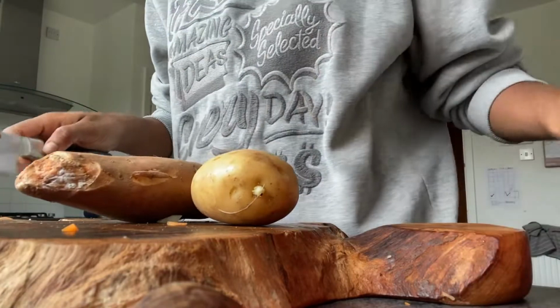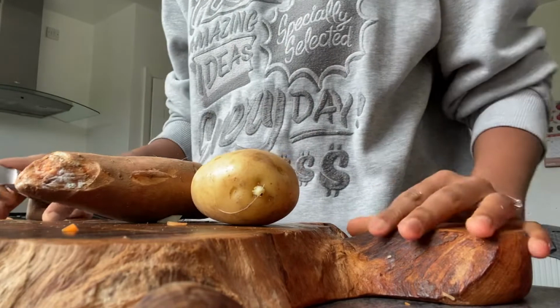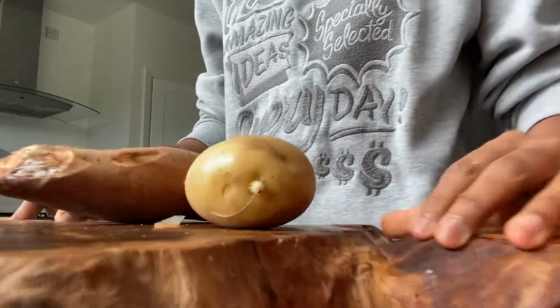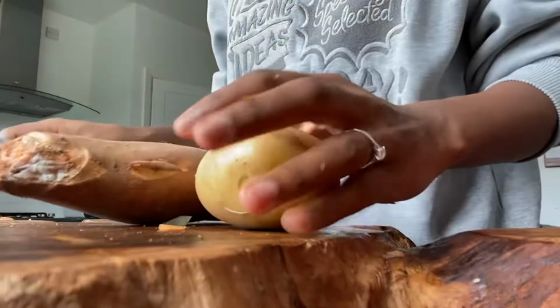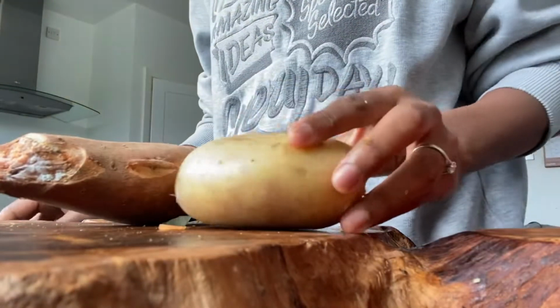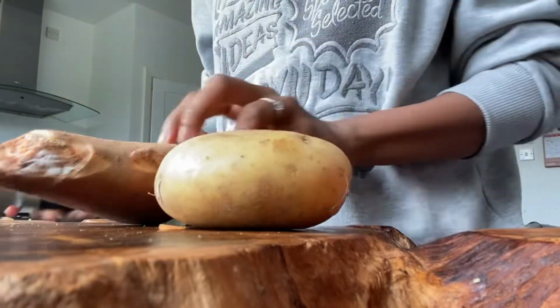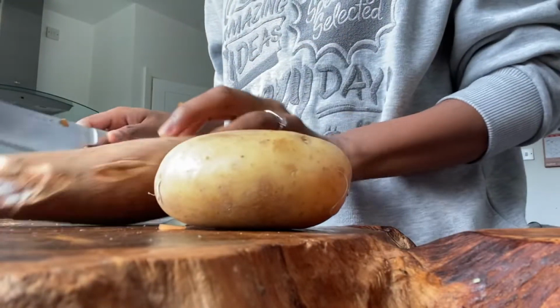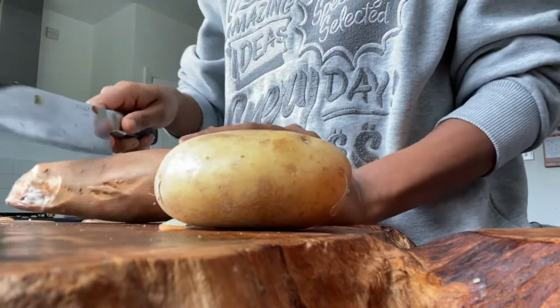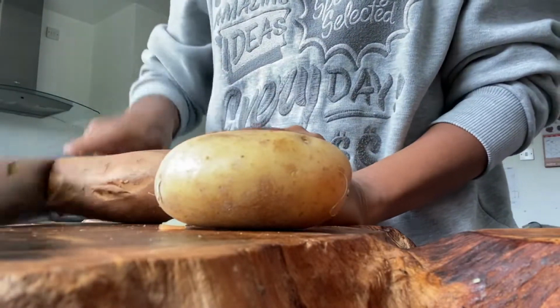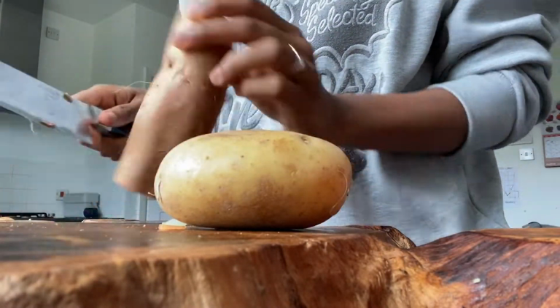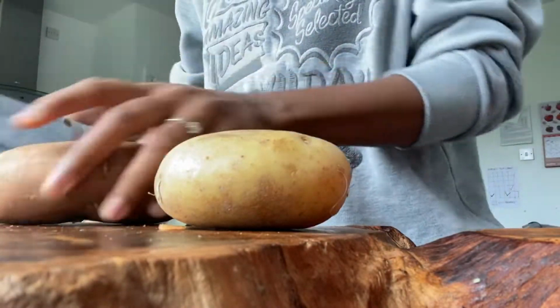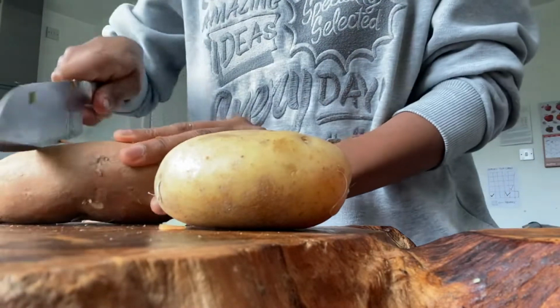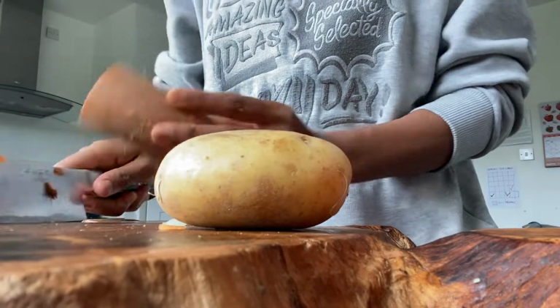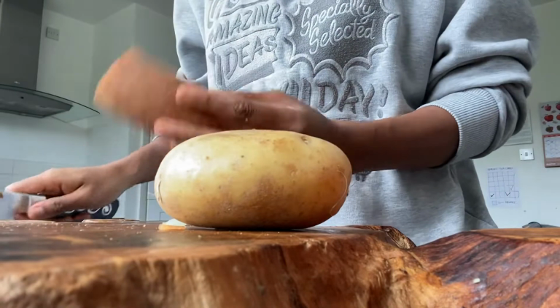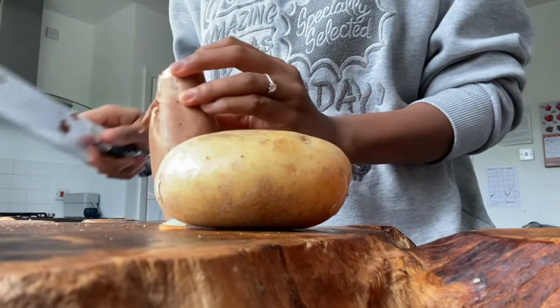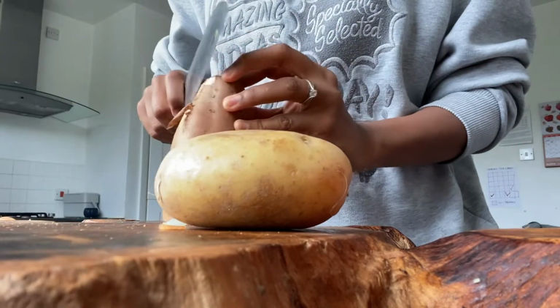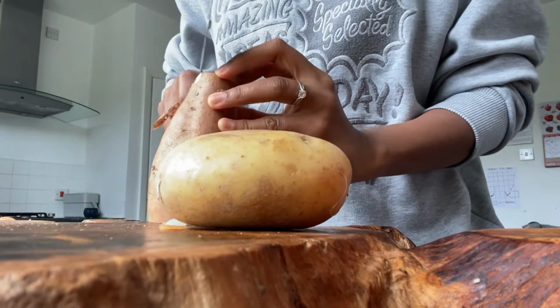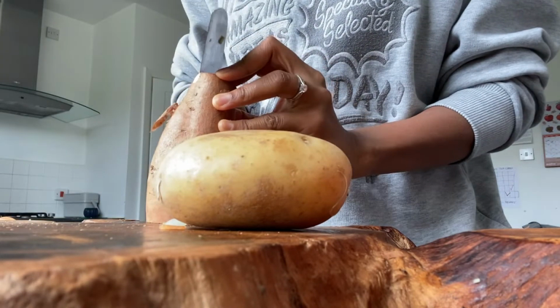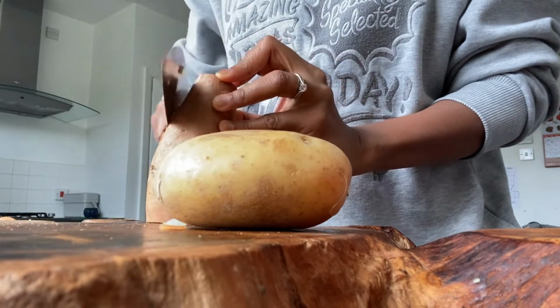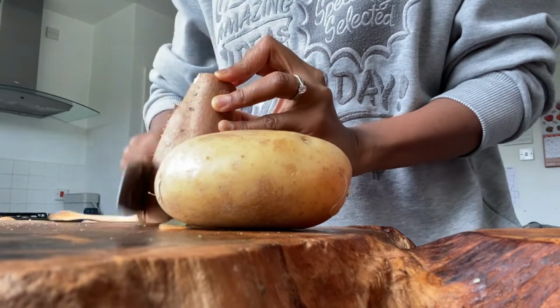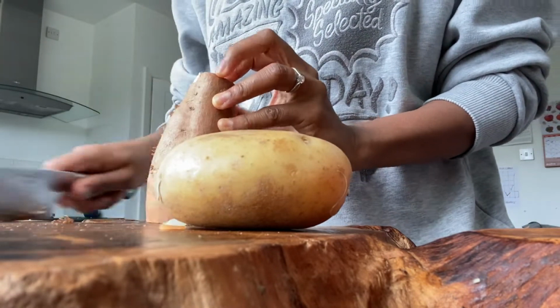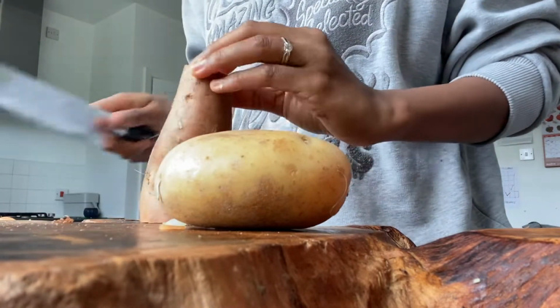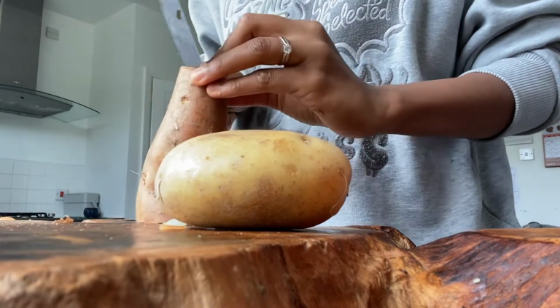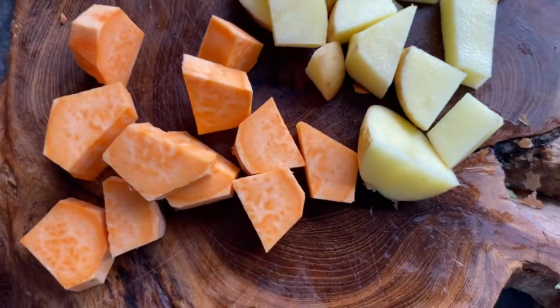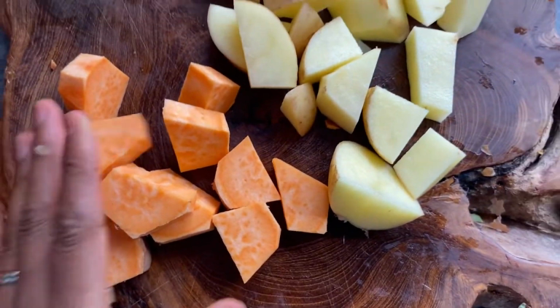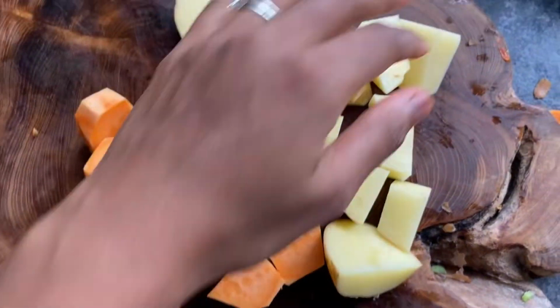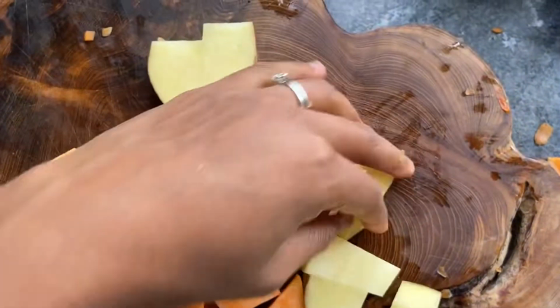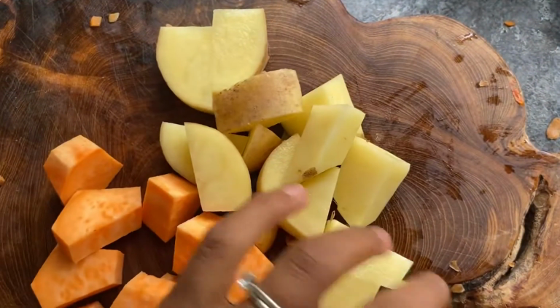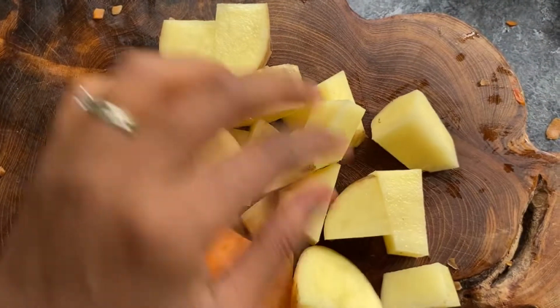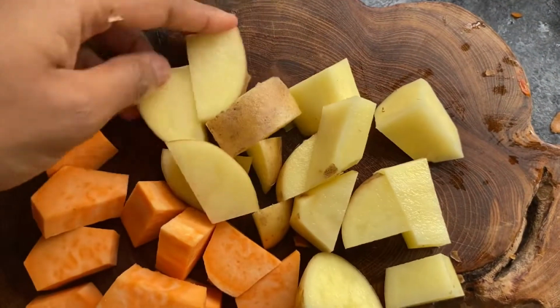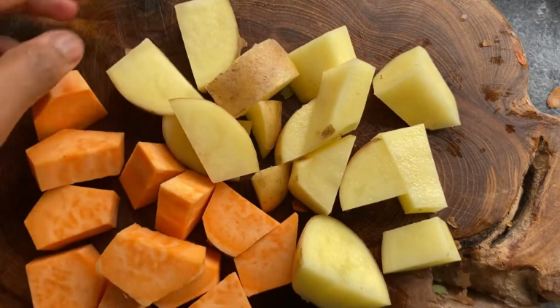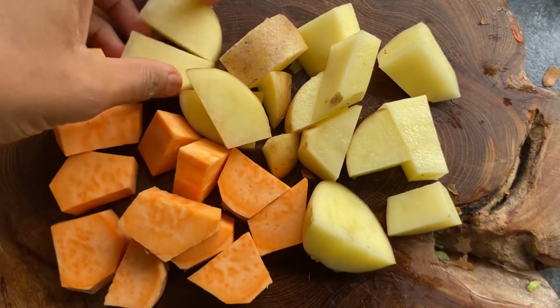I've also got some potatoes and sweet potatoes that need using up, so I'll chop those into small pieces and pop them into the pot. You can leave the skin on if you want — just make sure you wash it really well.